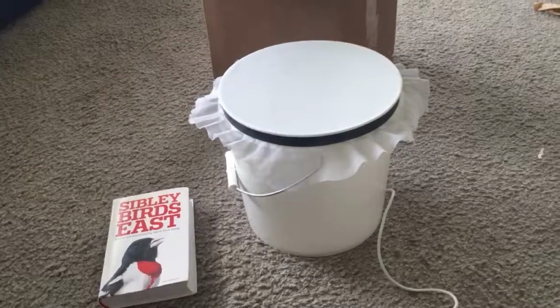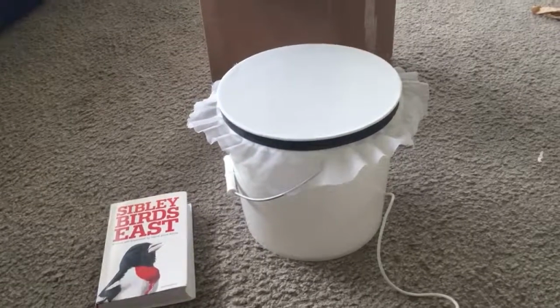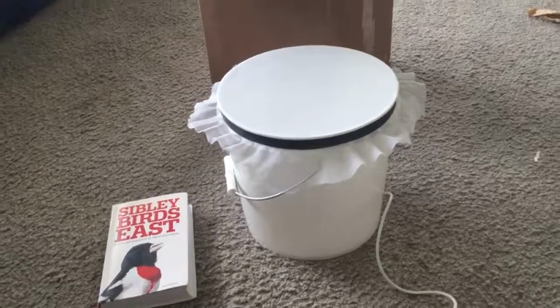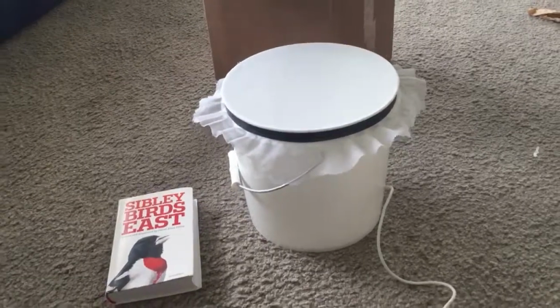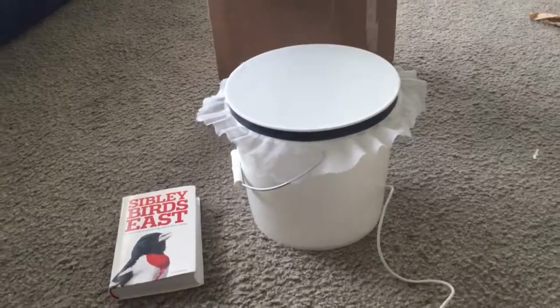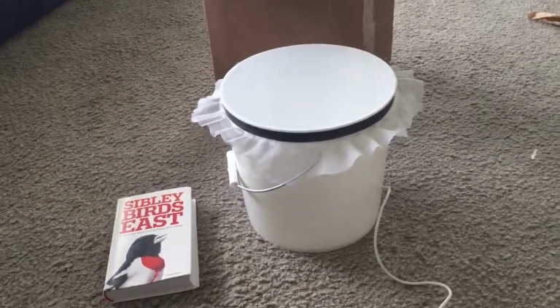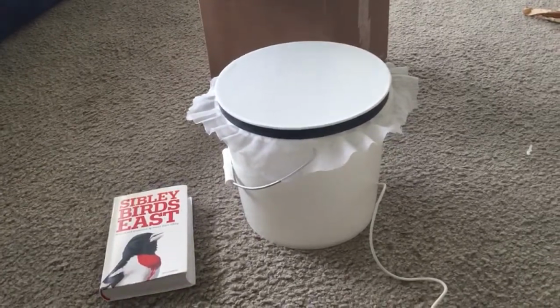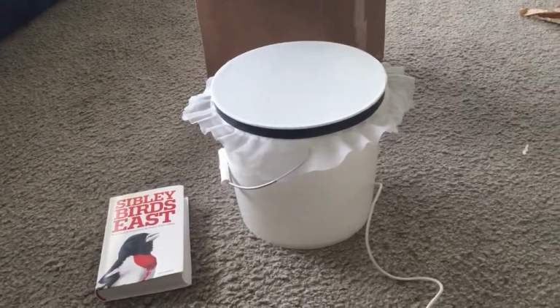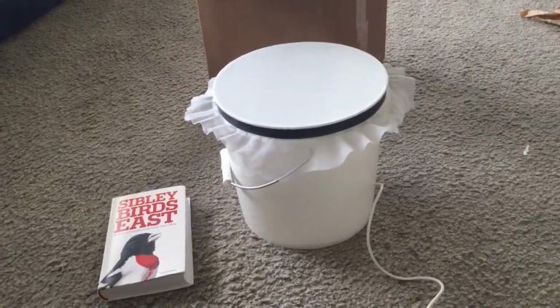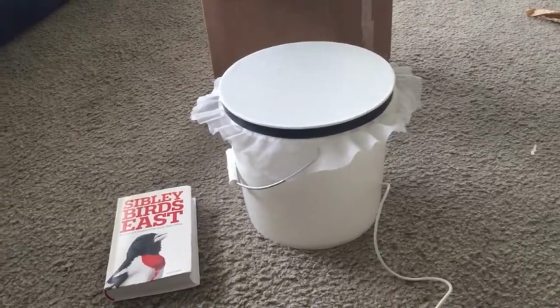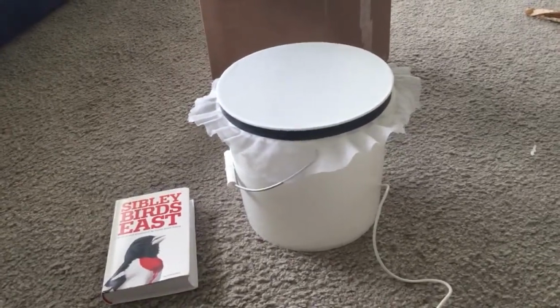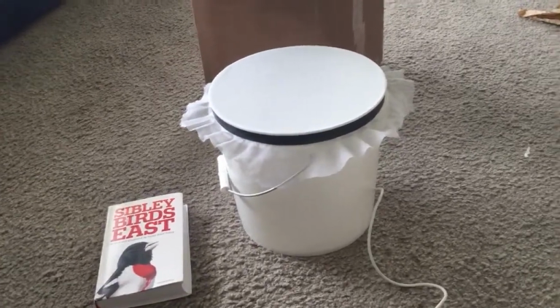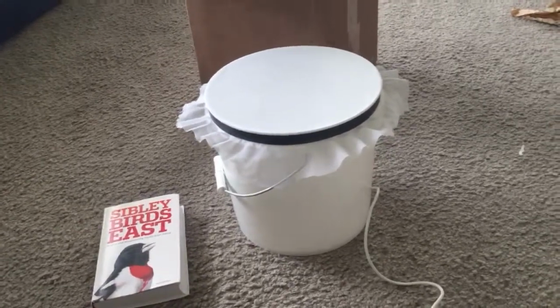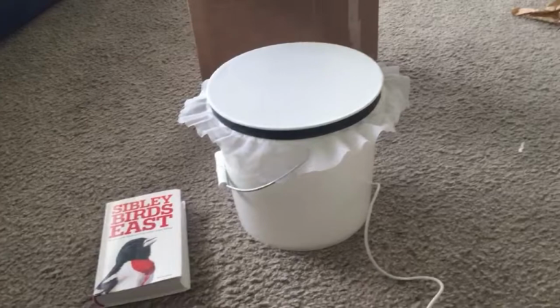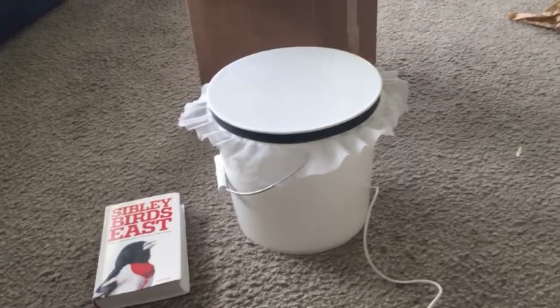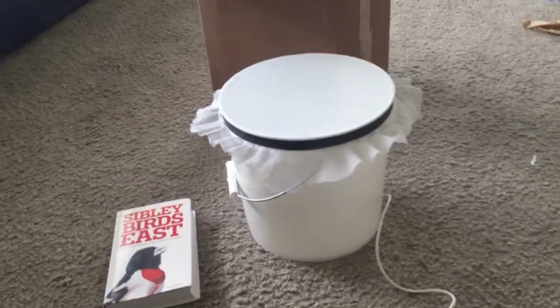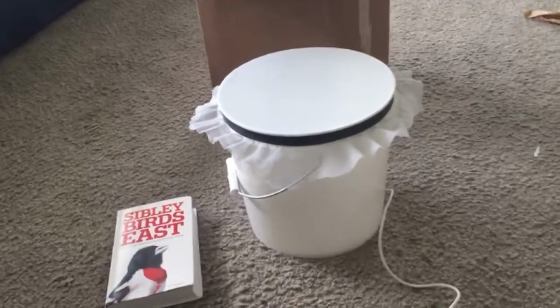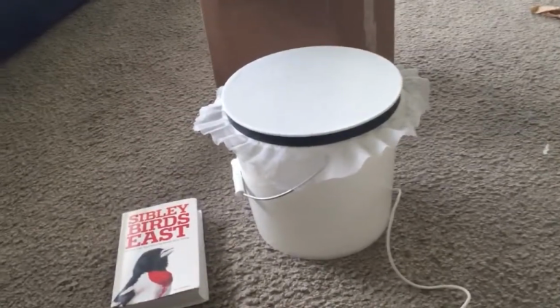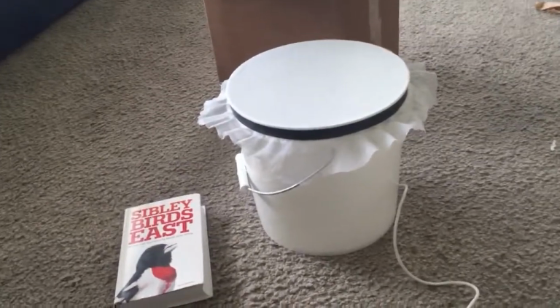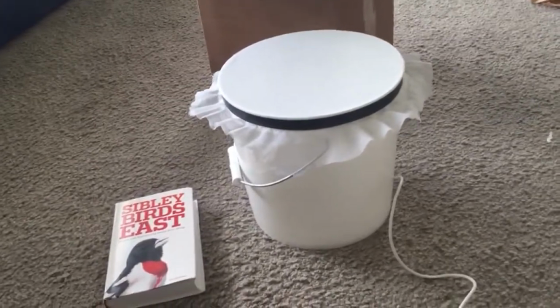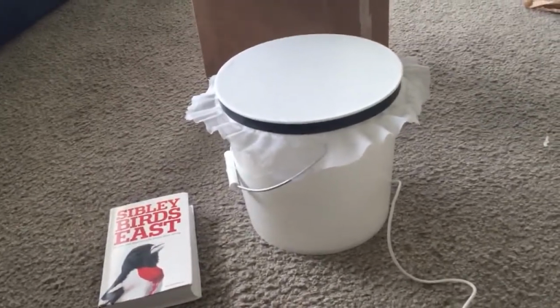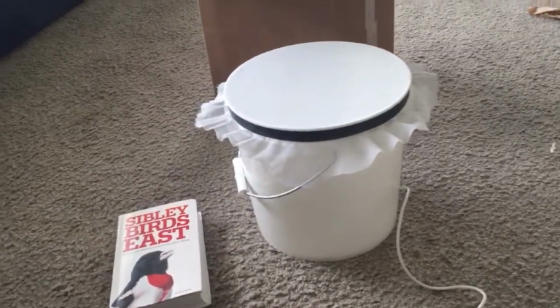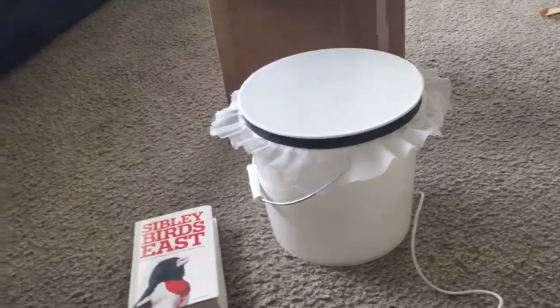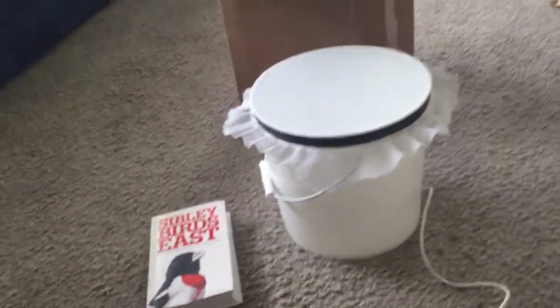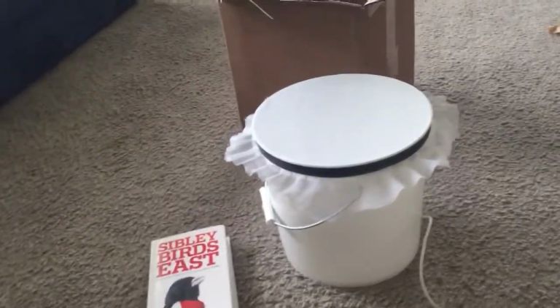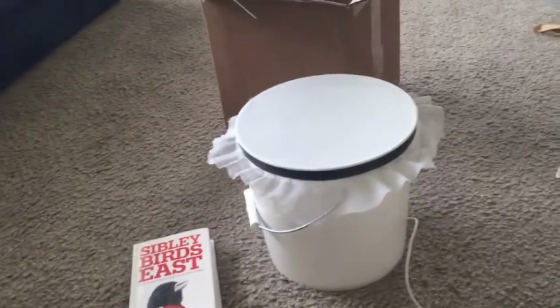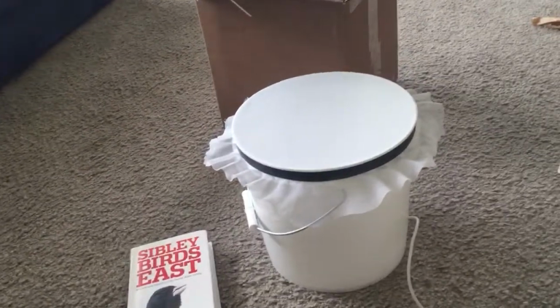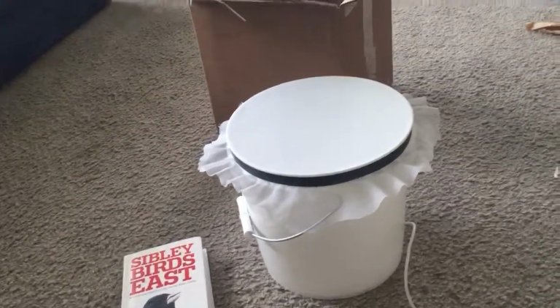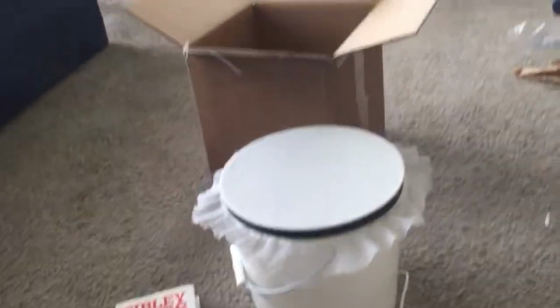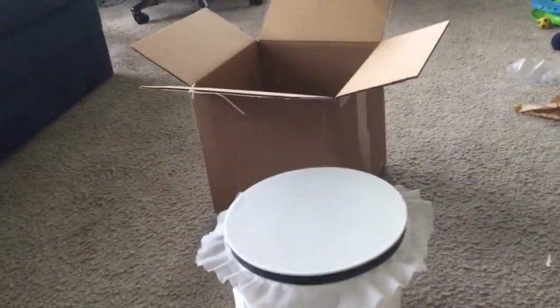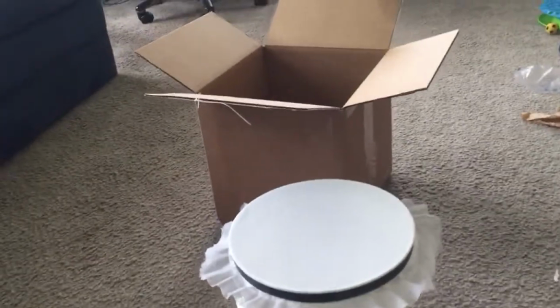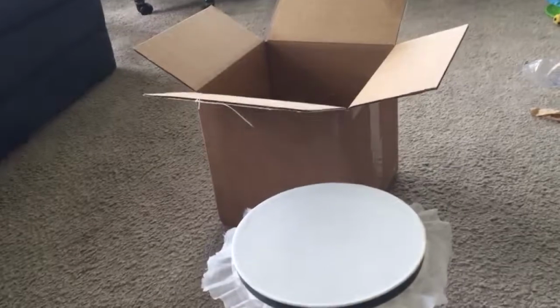Hey everyone, this is David Brown and today I want to show you the Old Bird 21C microphone for nocturnal flight calls. This just came today and I just opened it.